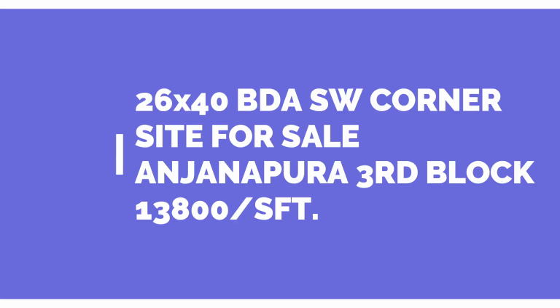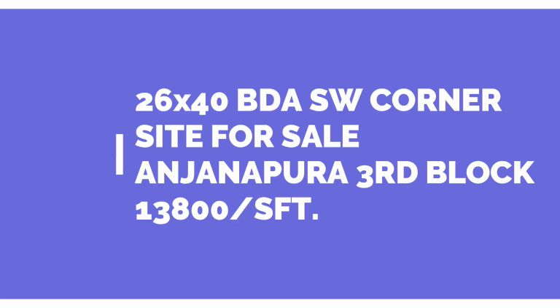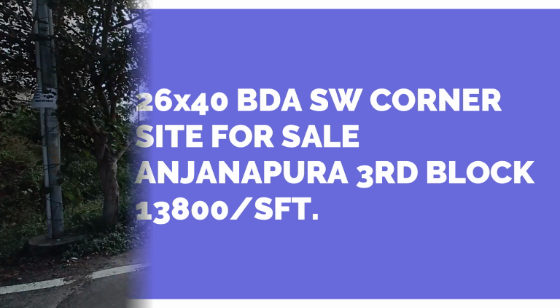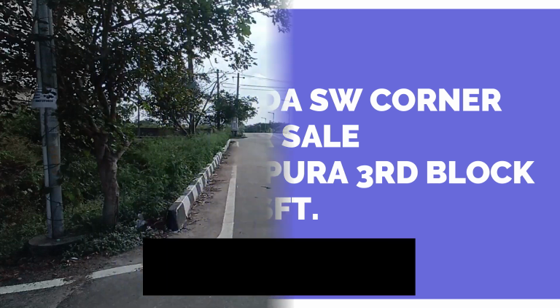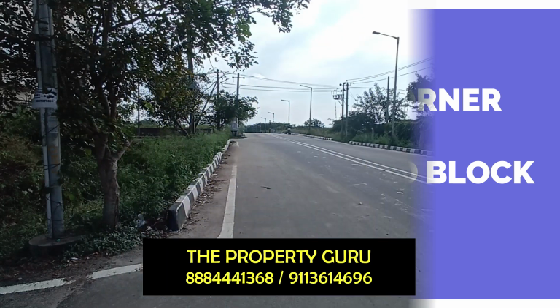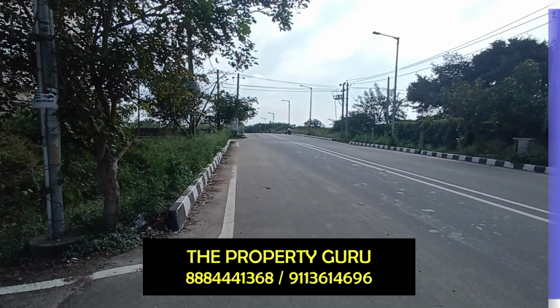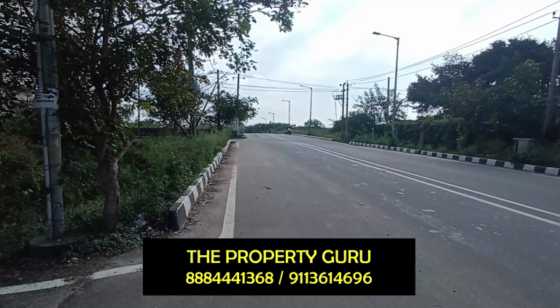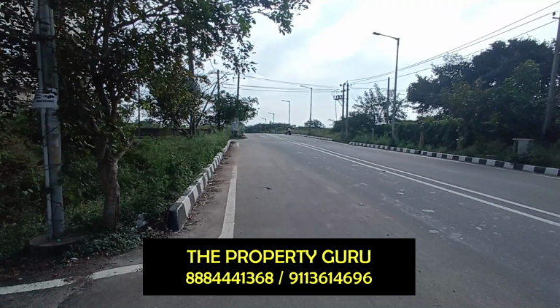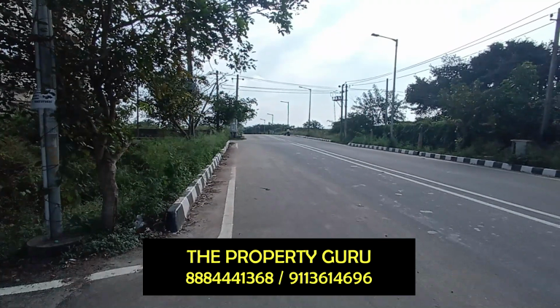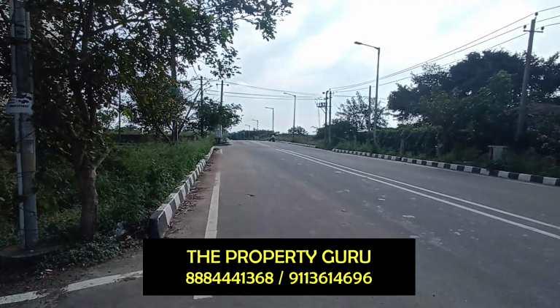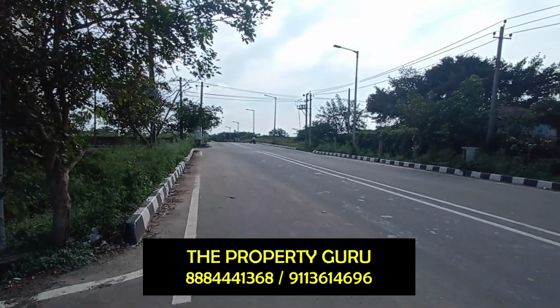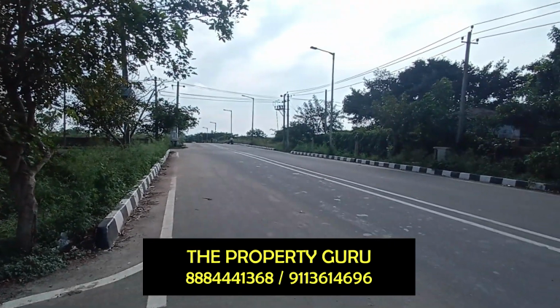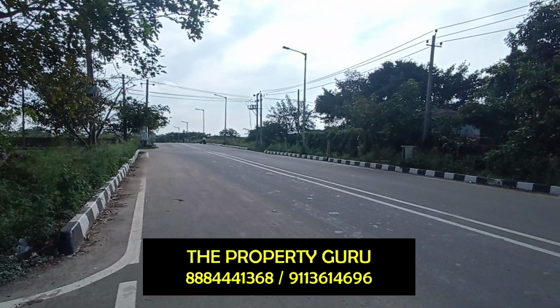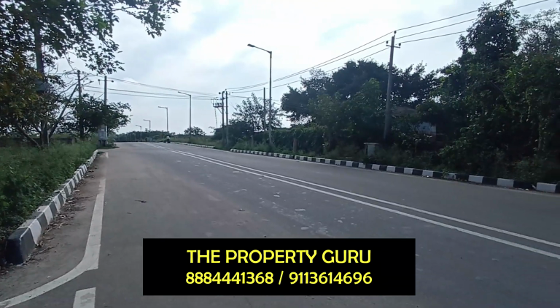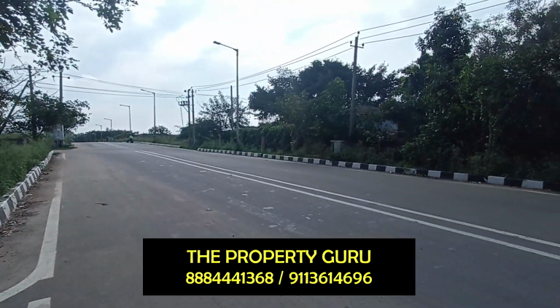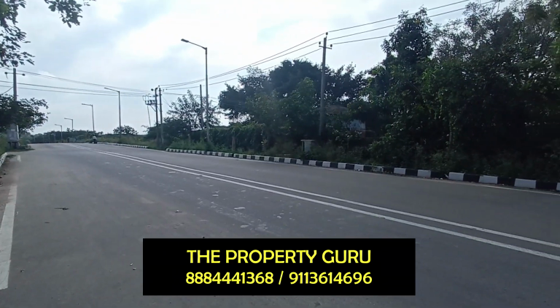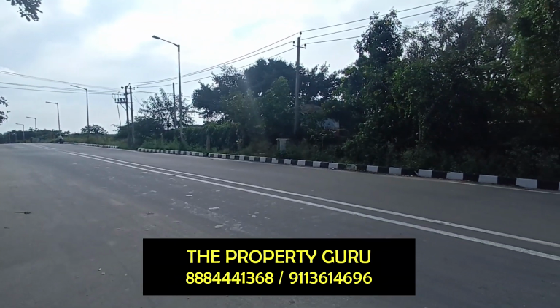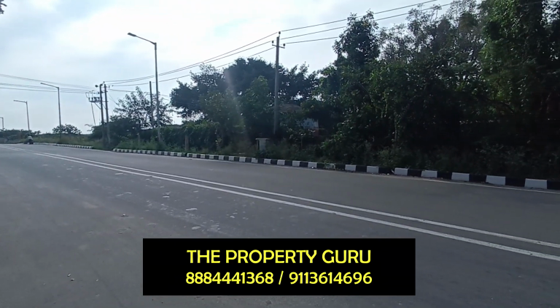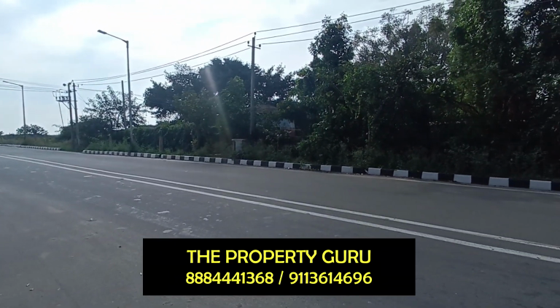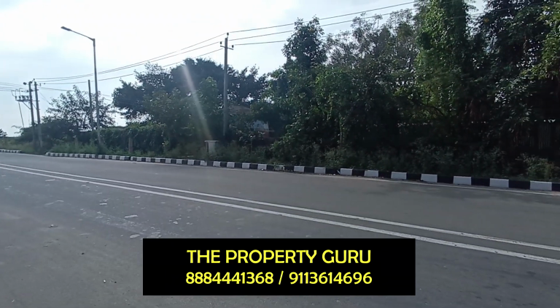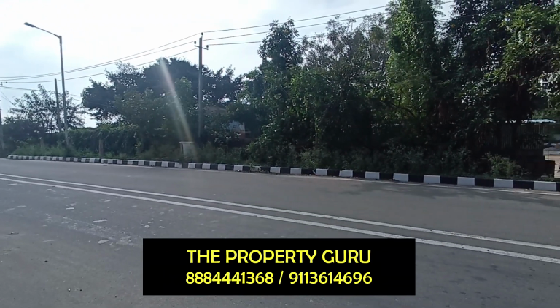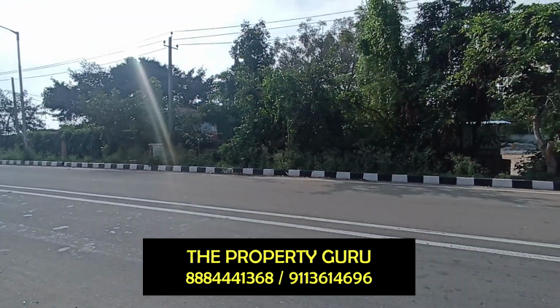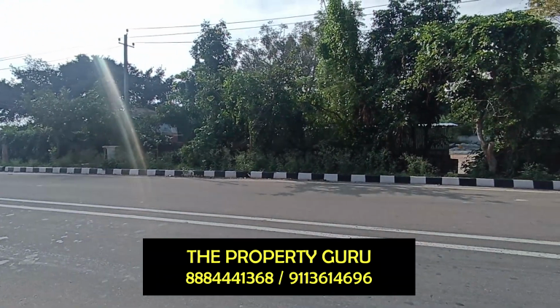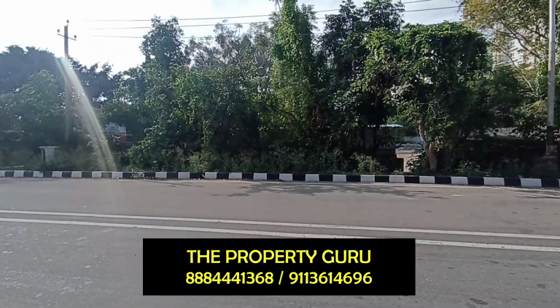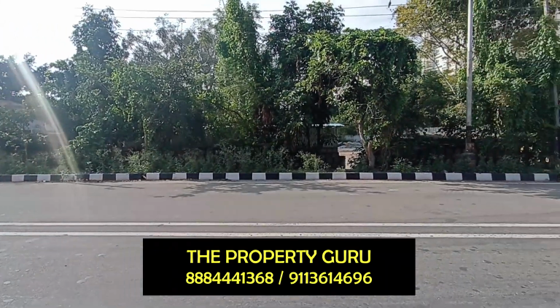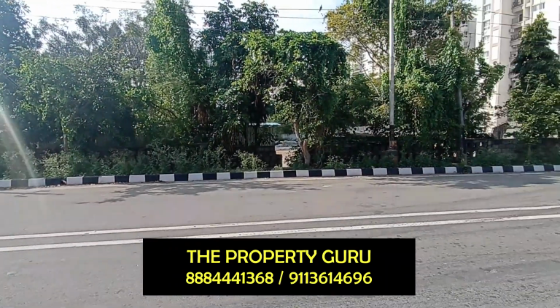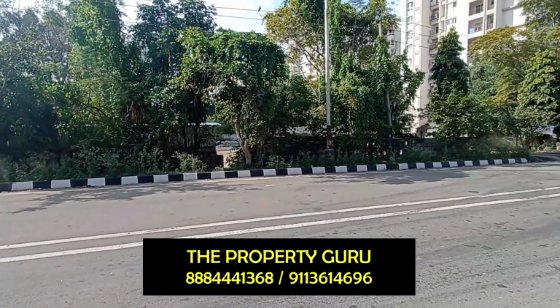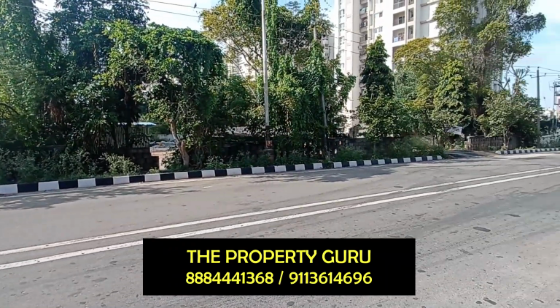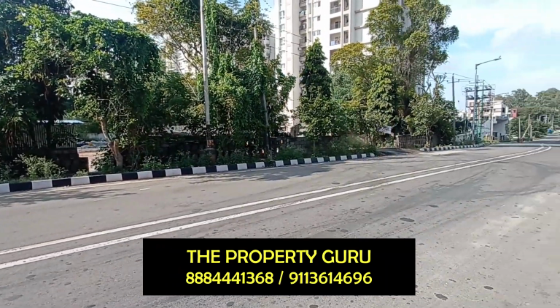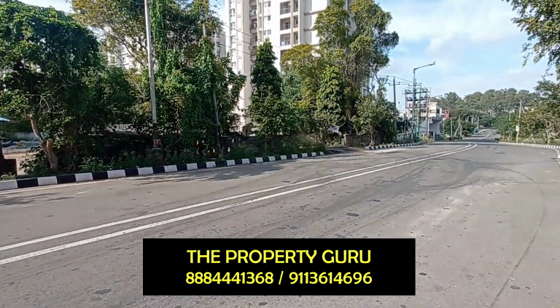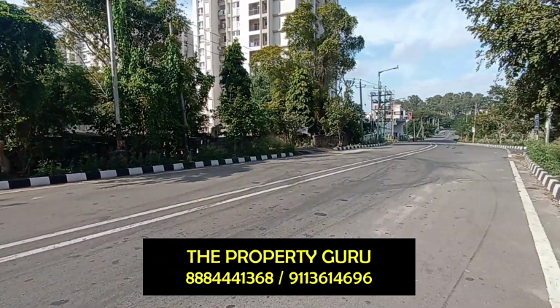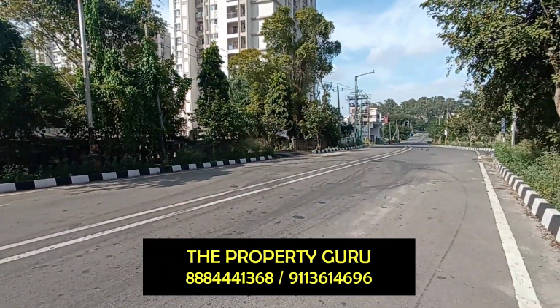It's a BDA site, Corner 1, South-West. The dimension of this property is 26x40, located in Anjanapura 3rd block, attached to an 80-feet road.